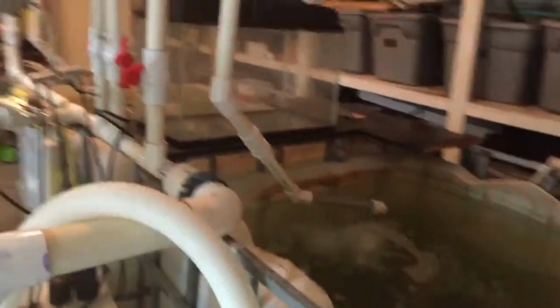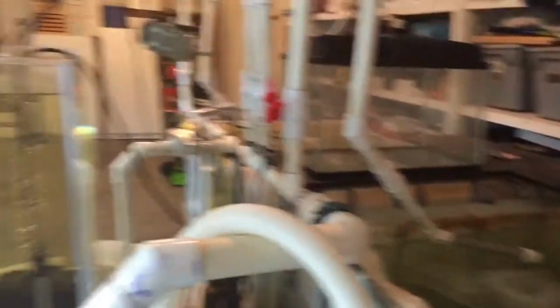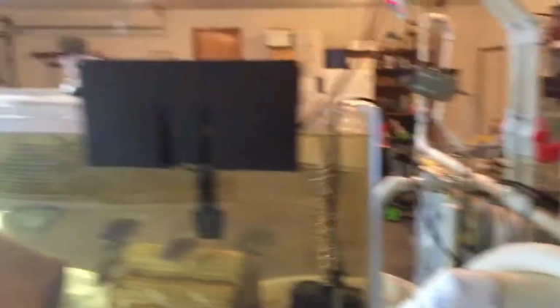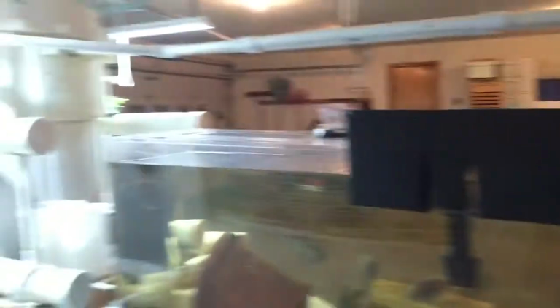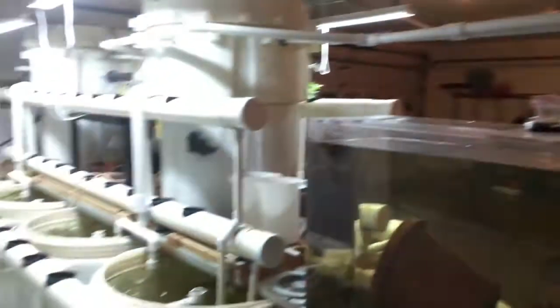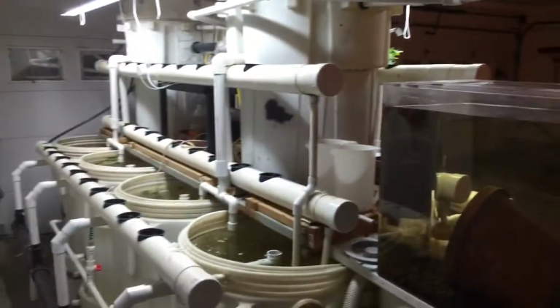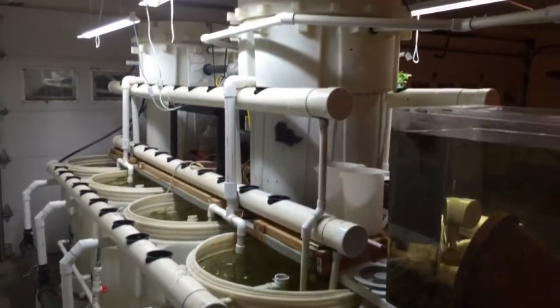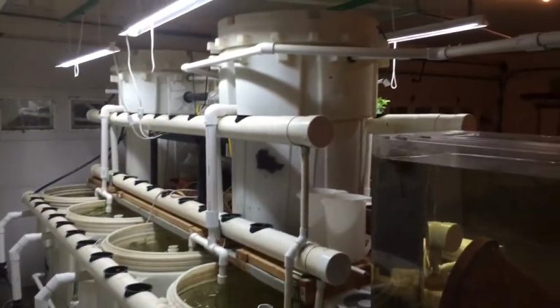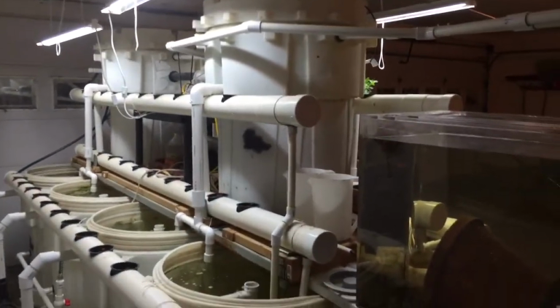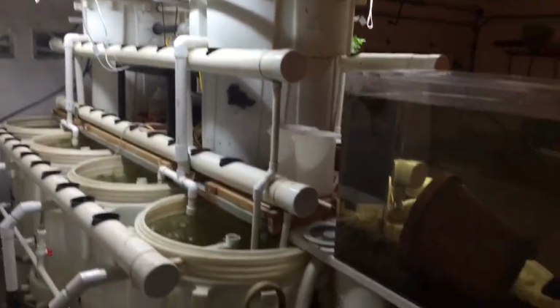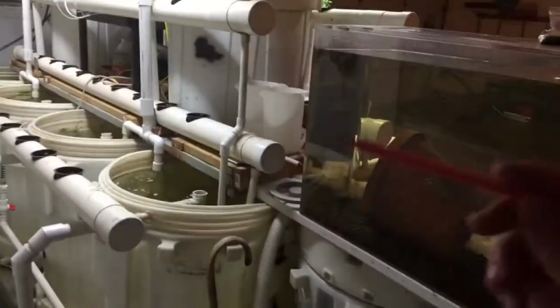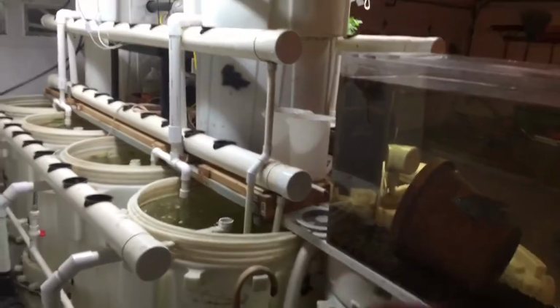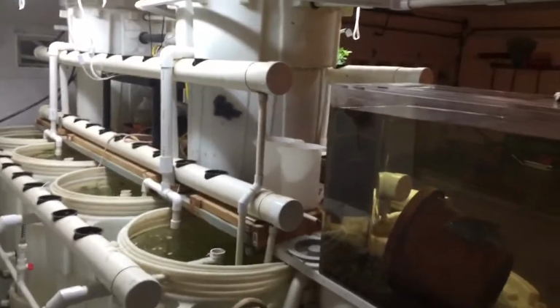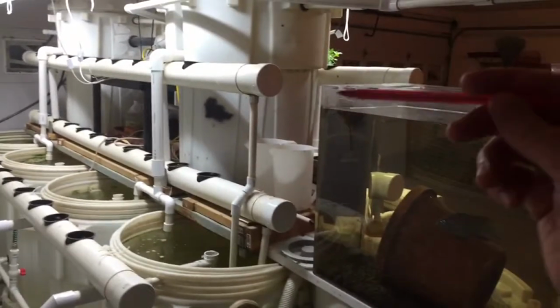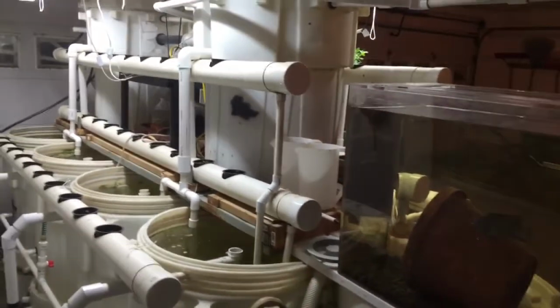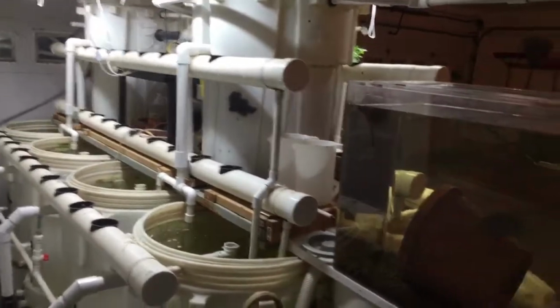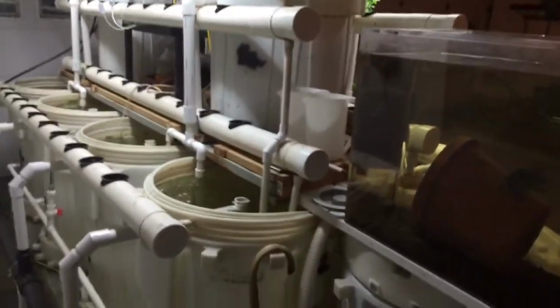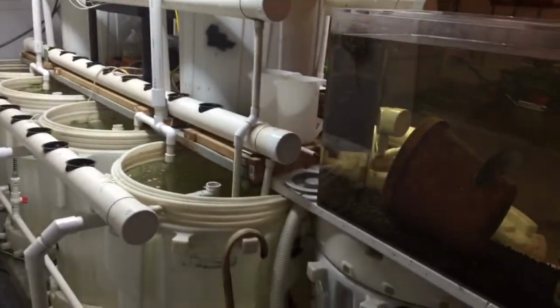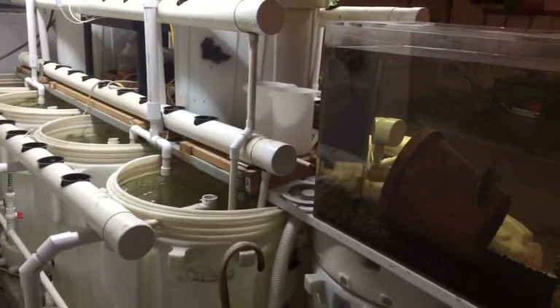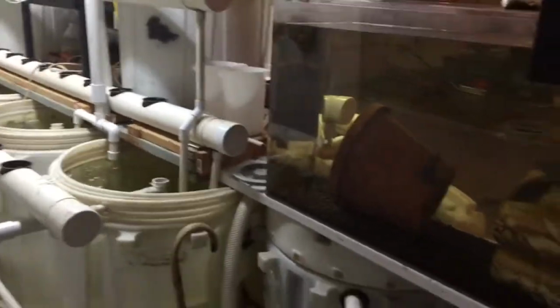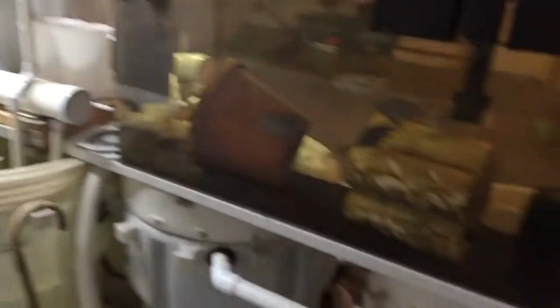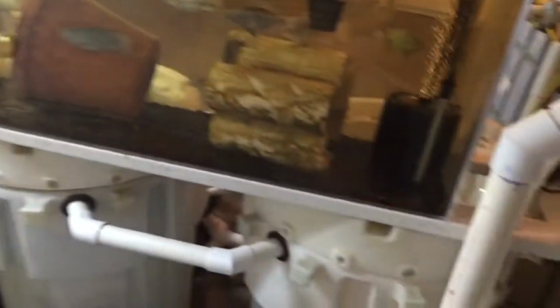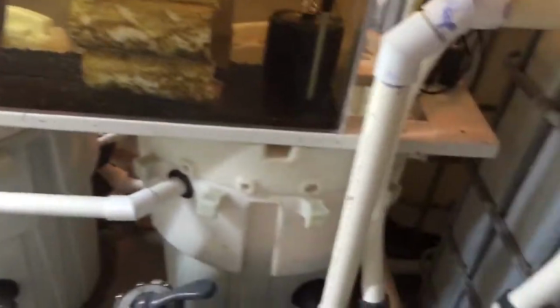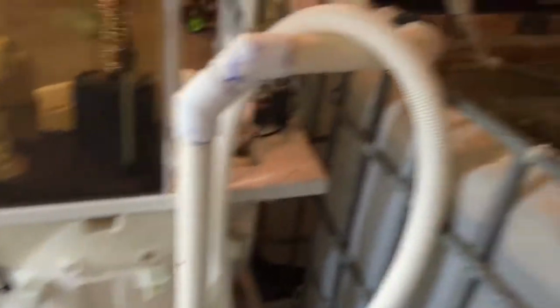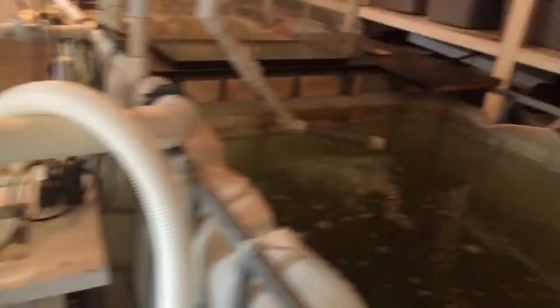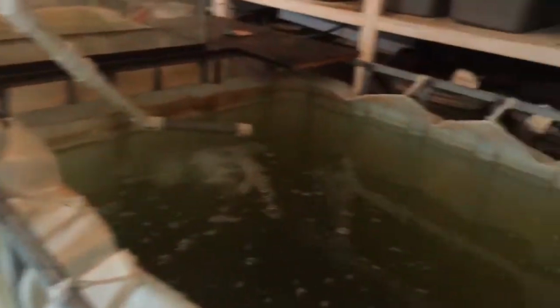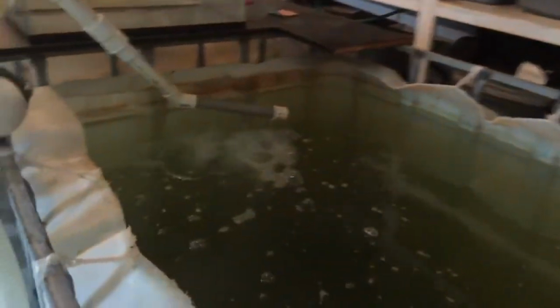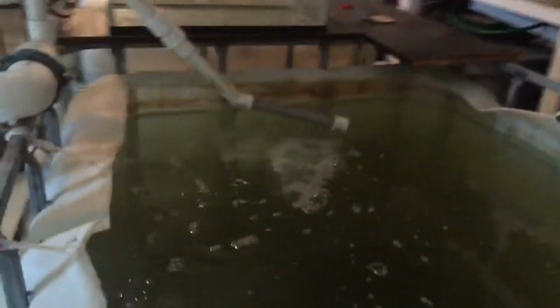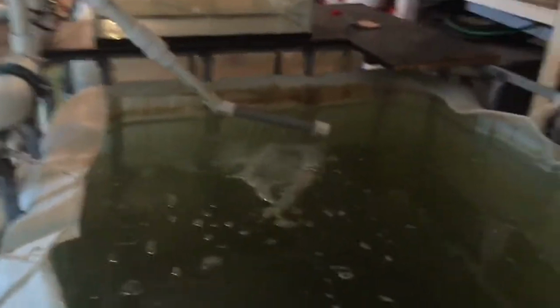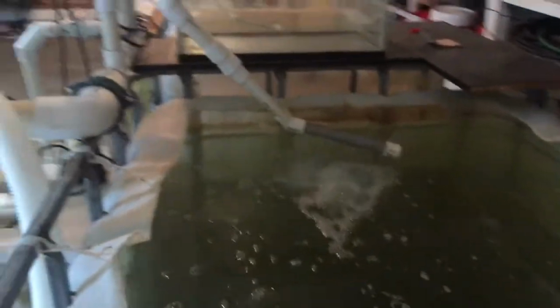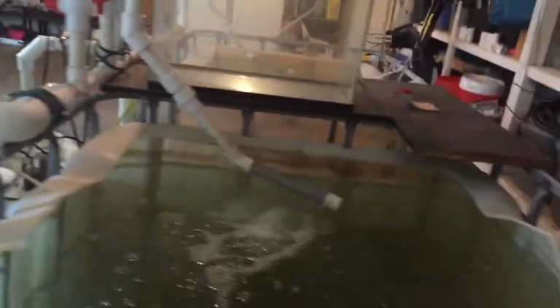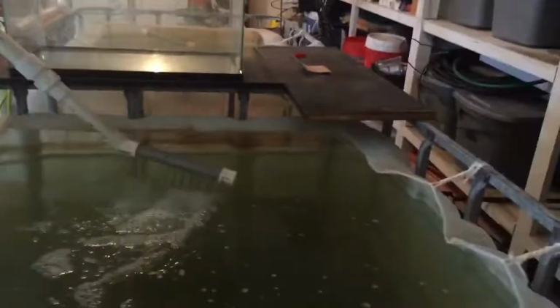The plan is to get the plant count back up. Need to do a better job with that and get the fish through the winter.